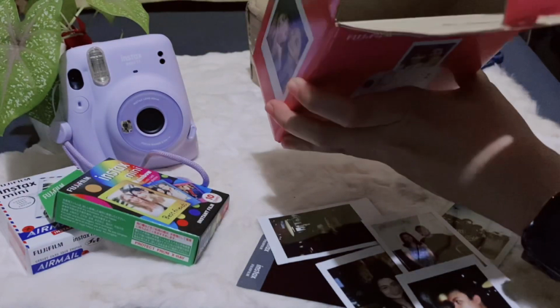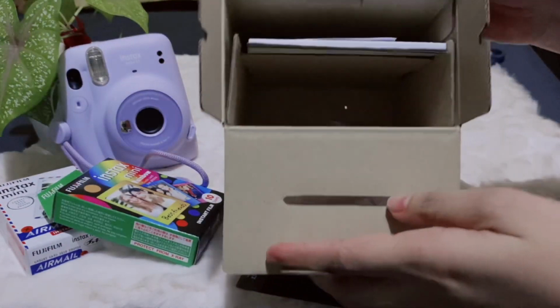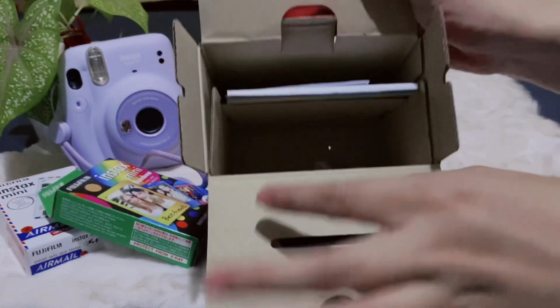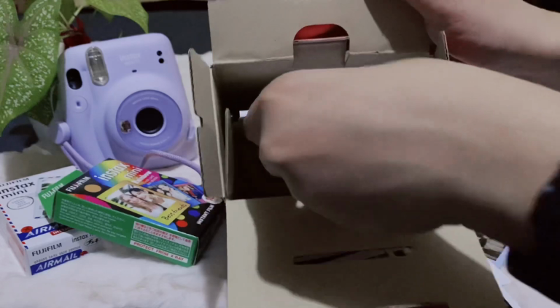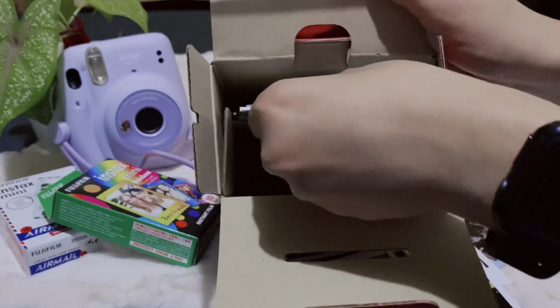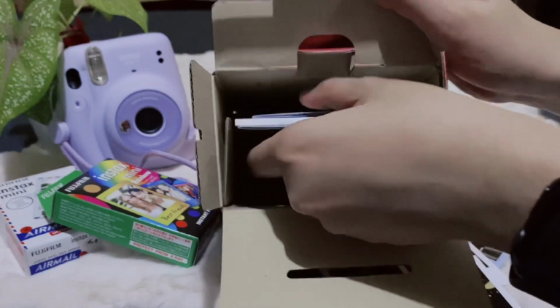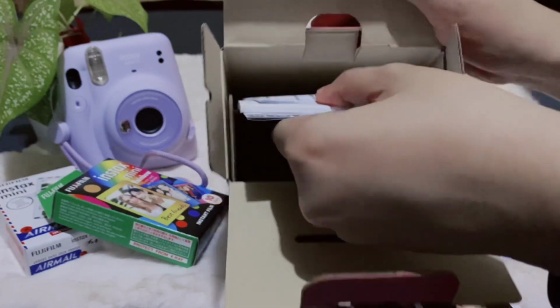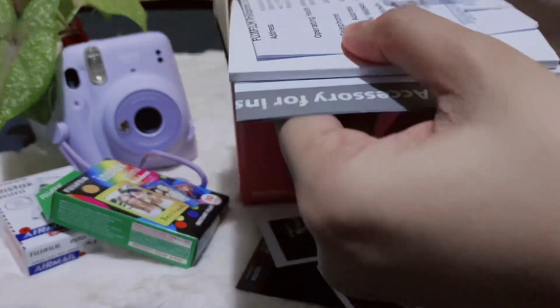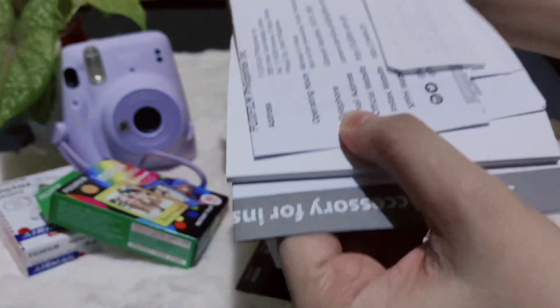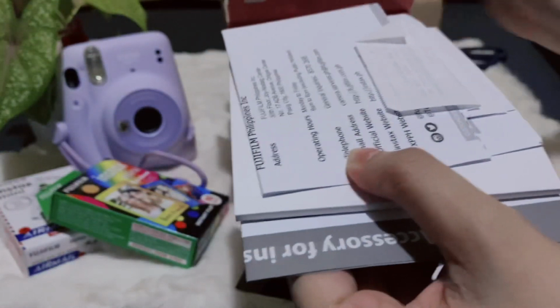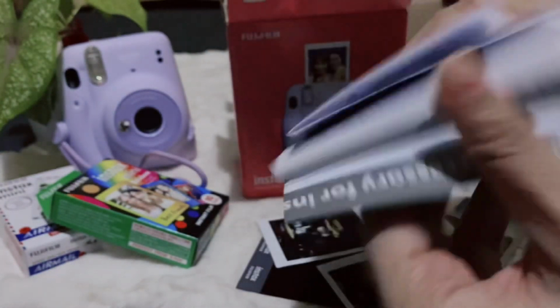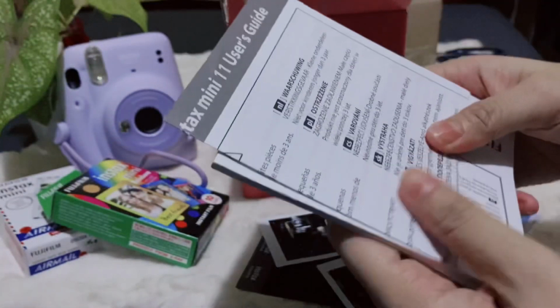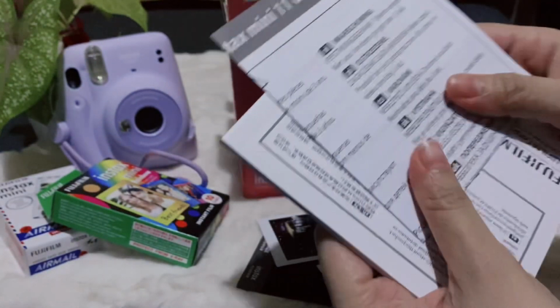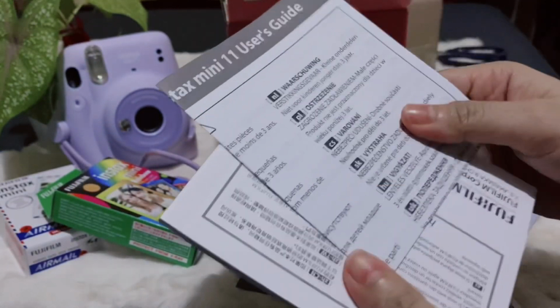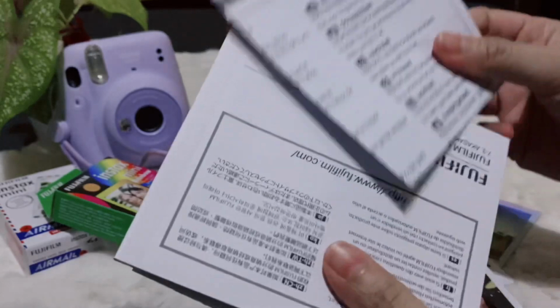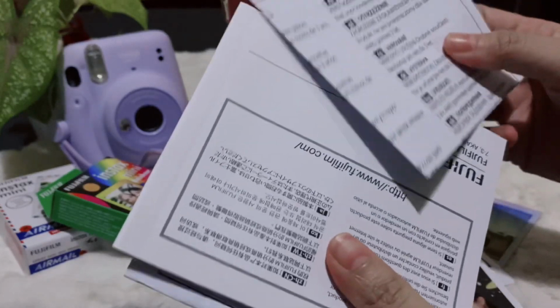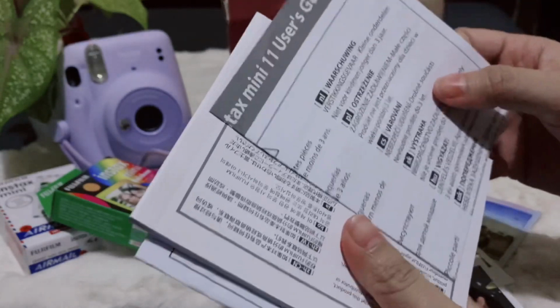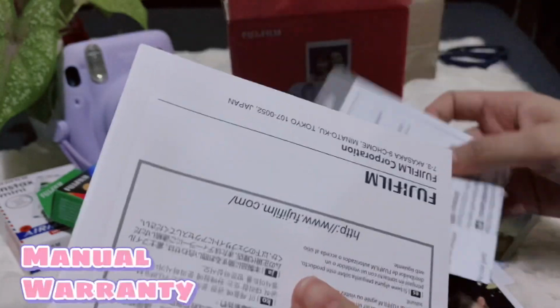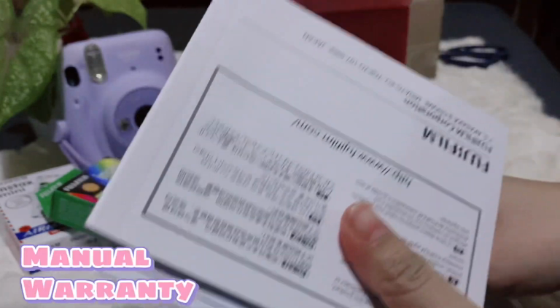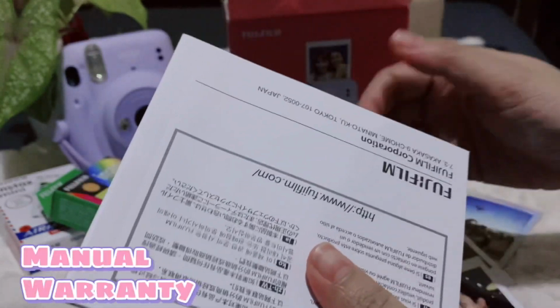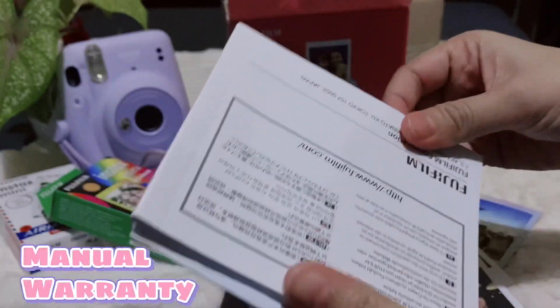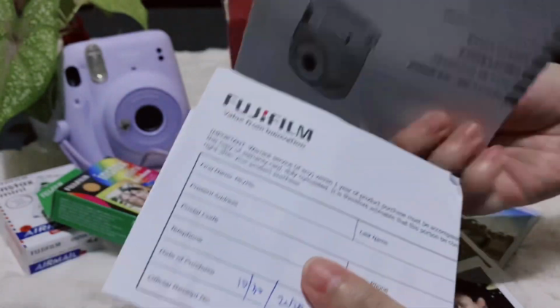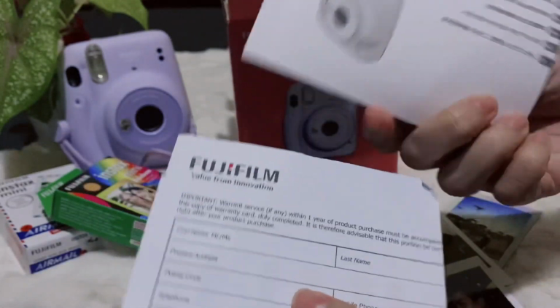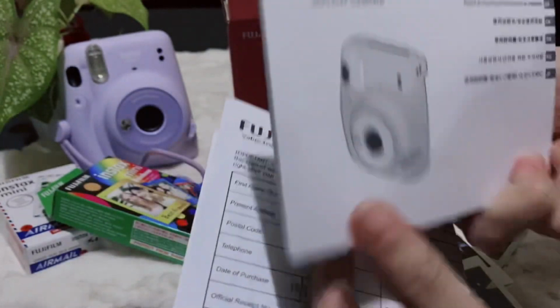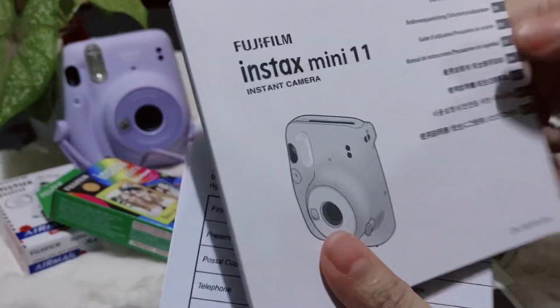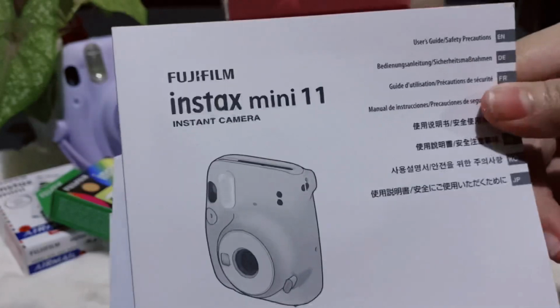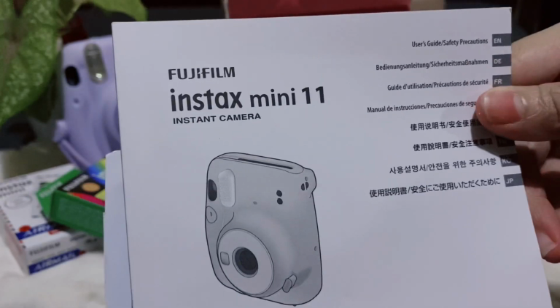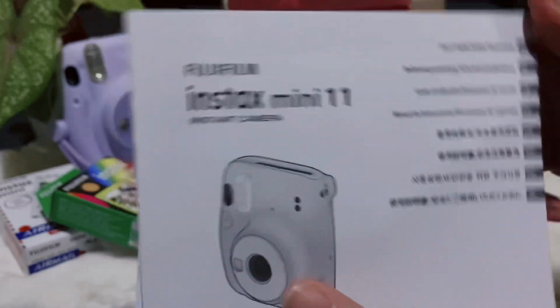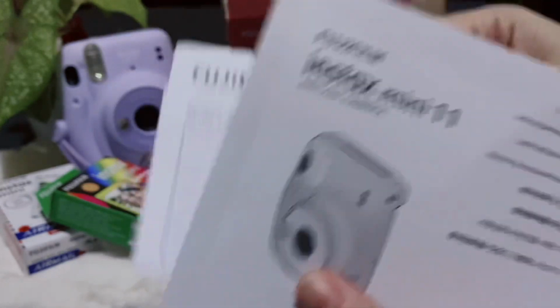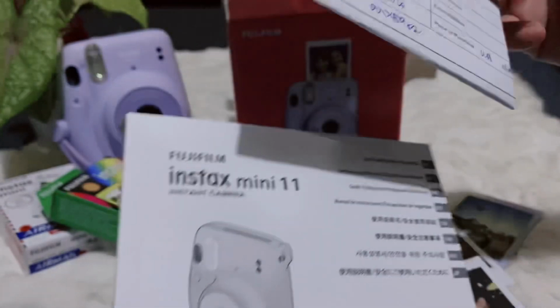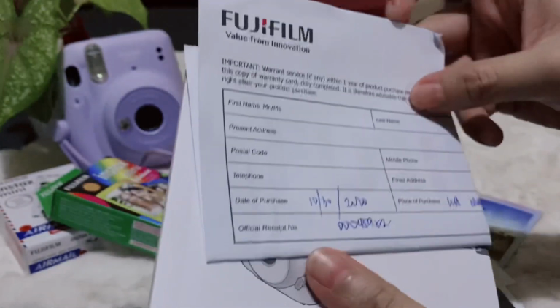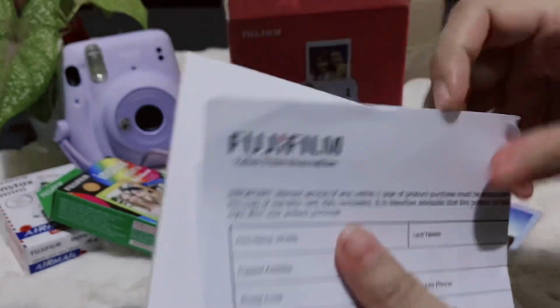Let's see what's left inside the box. So yung nandito na lang is yung manual and yung warranty.